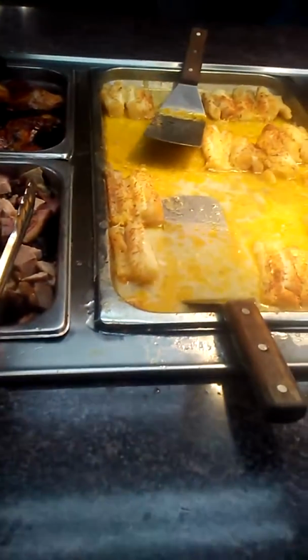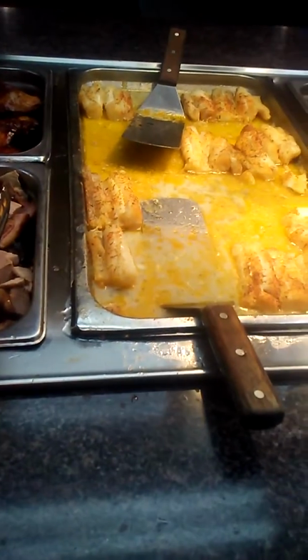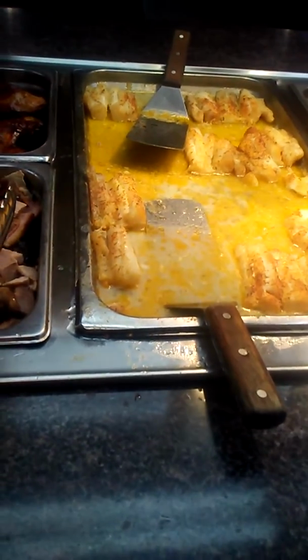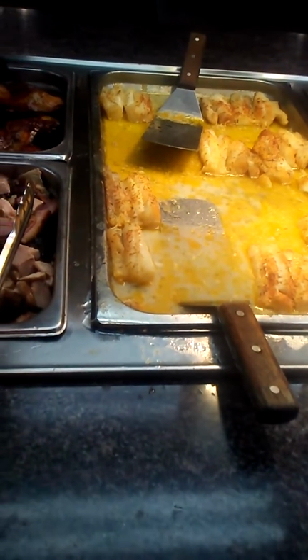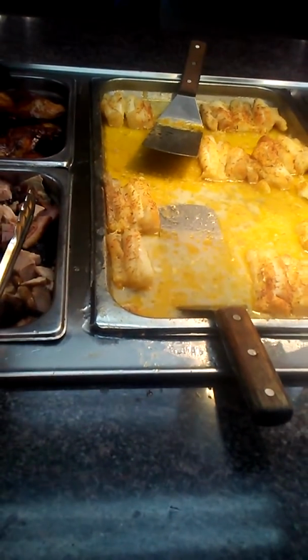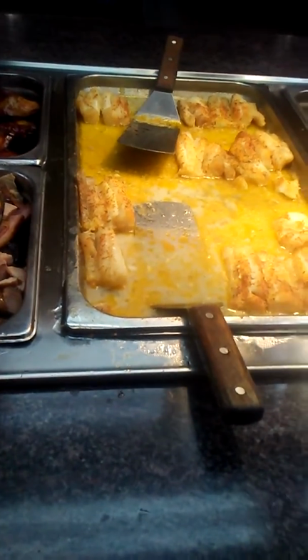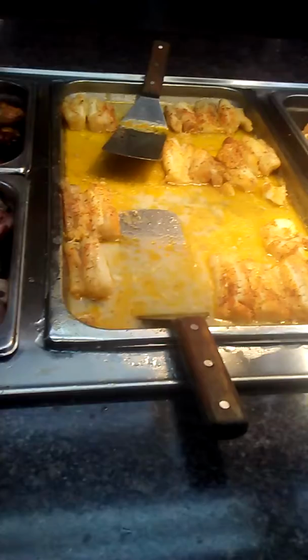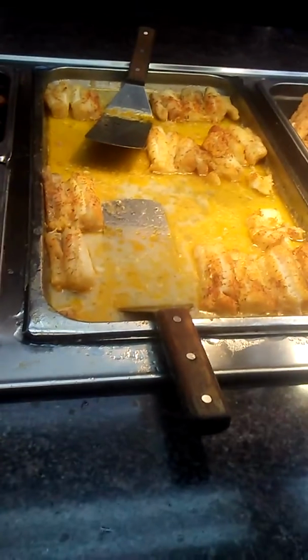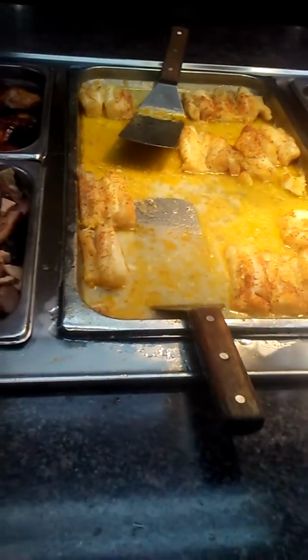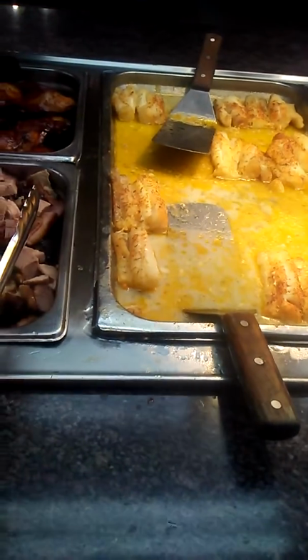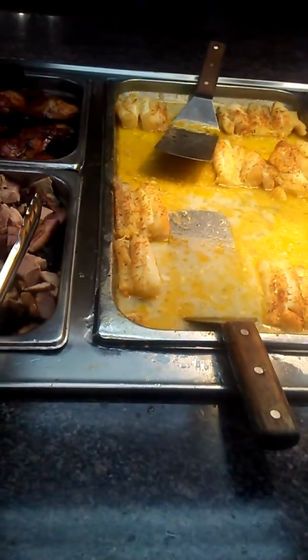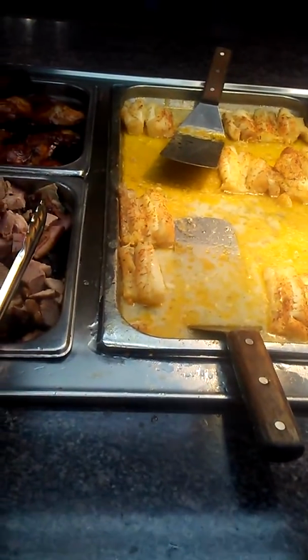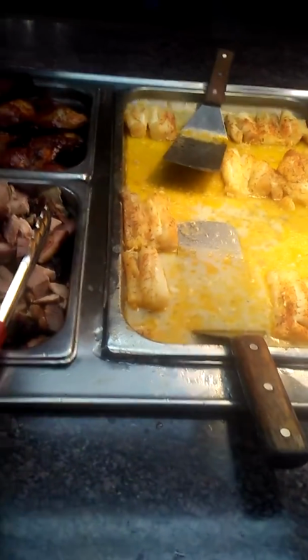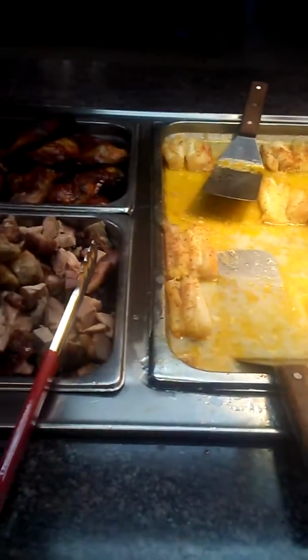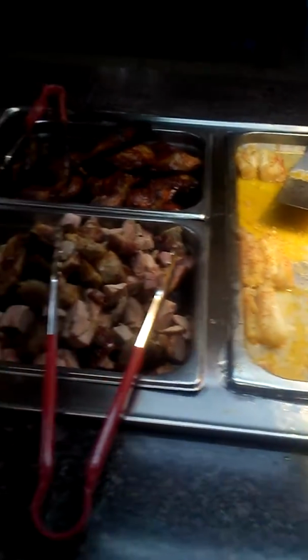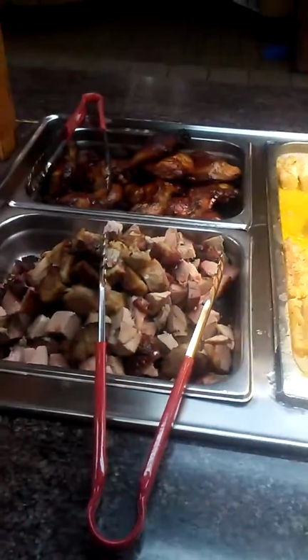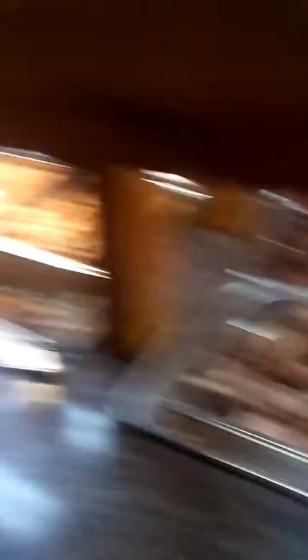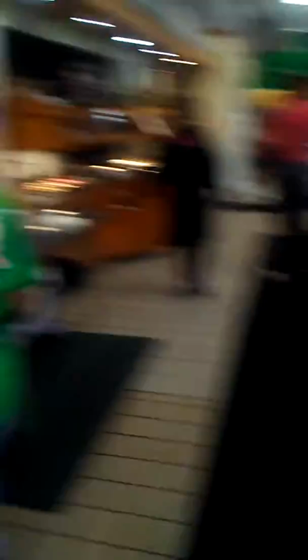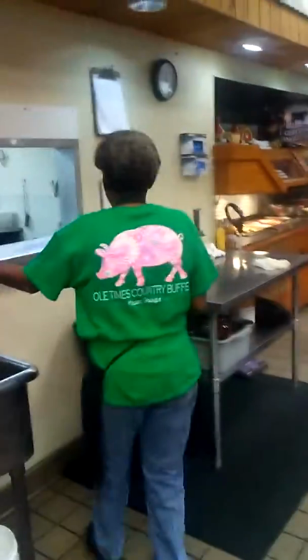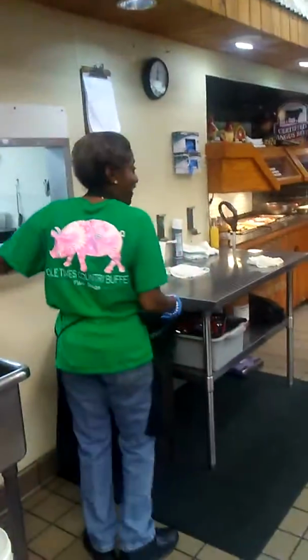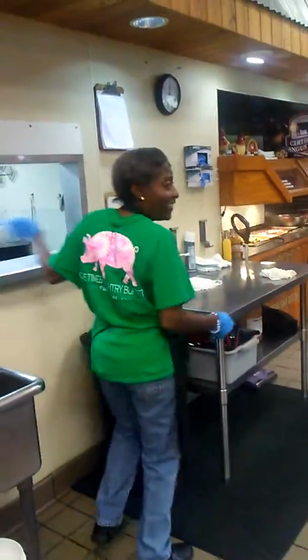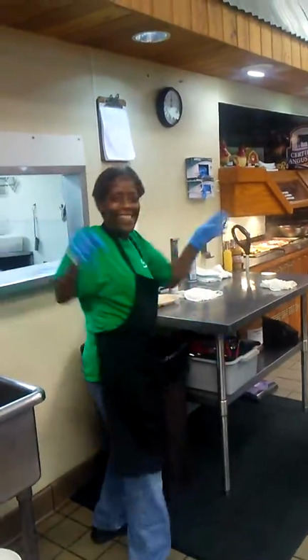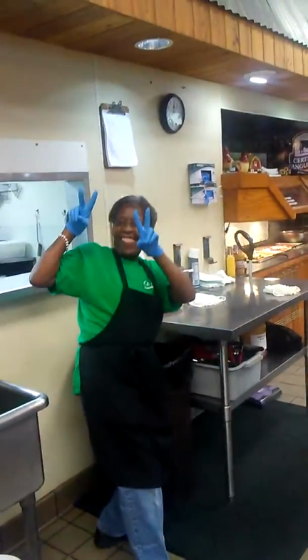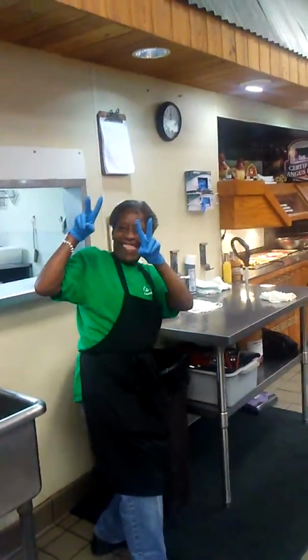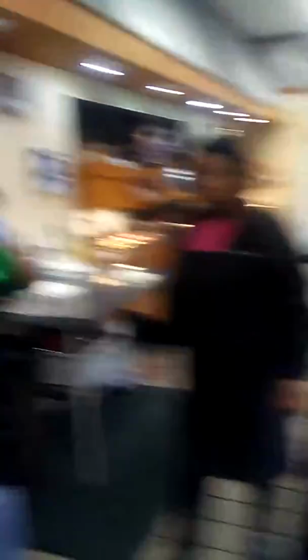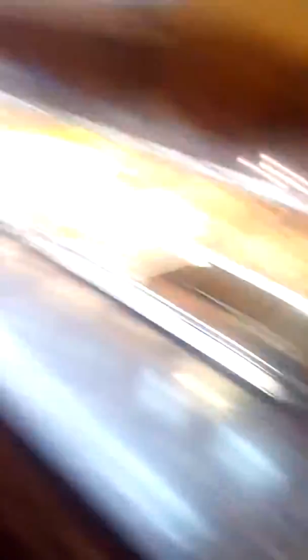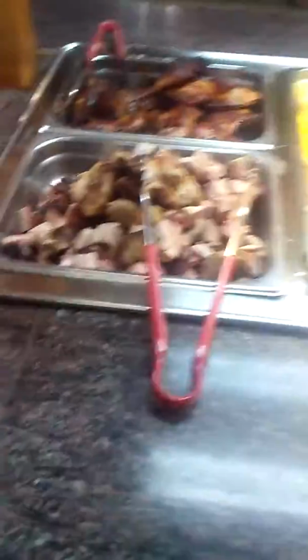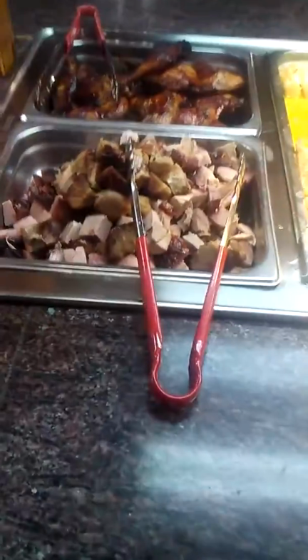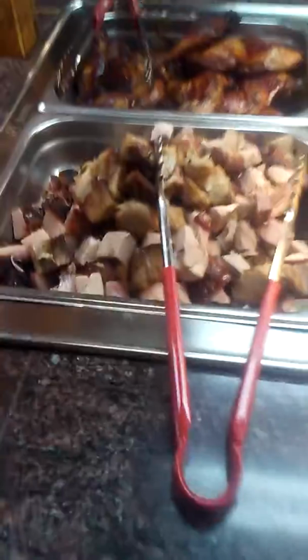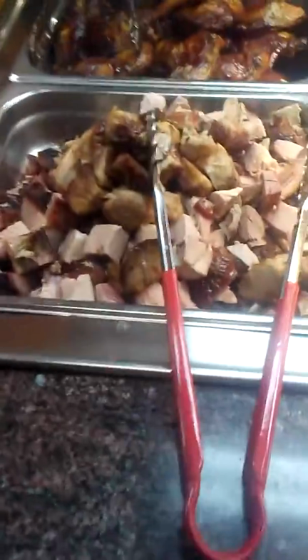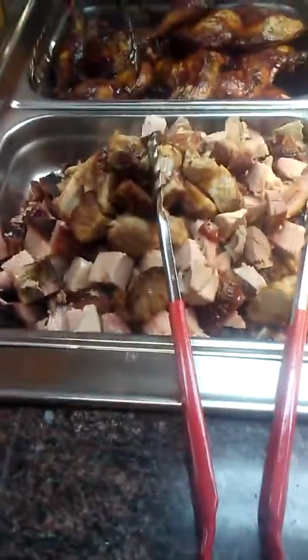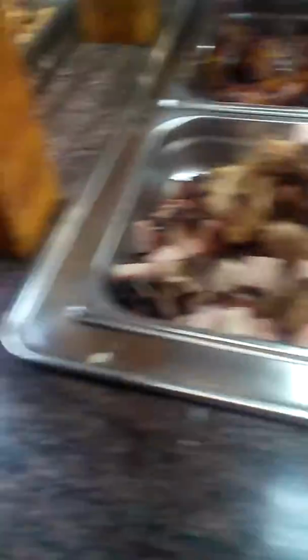Butt... pork butt, y'all! She said that's butt — that's Ms. Cora right there. Look at that pork butt — that's her pork butt right there.